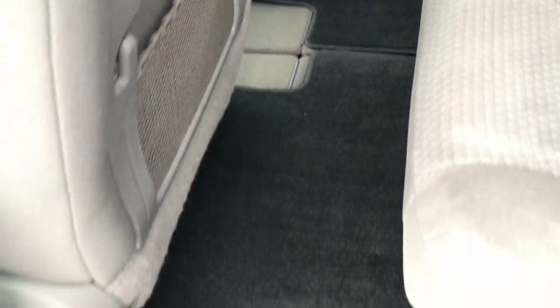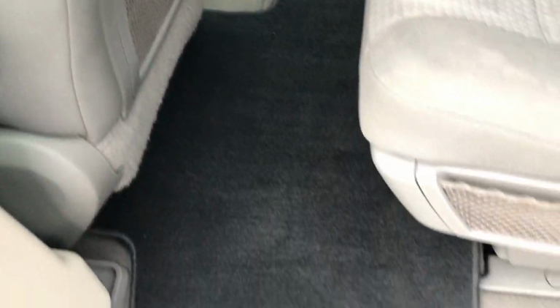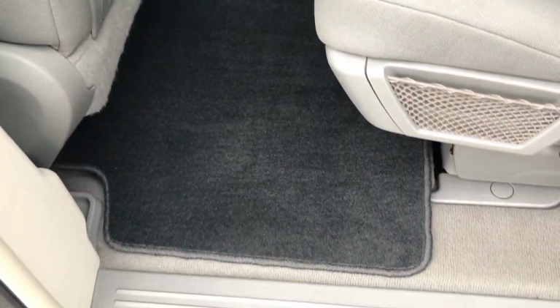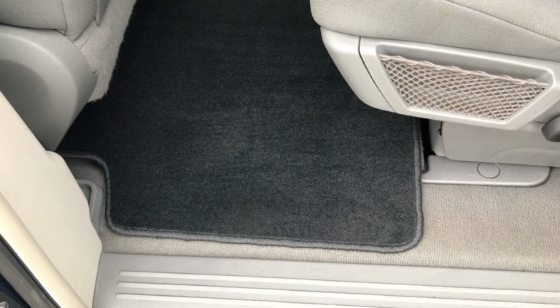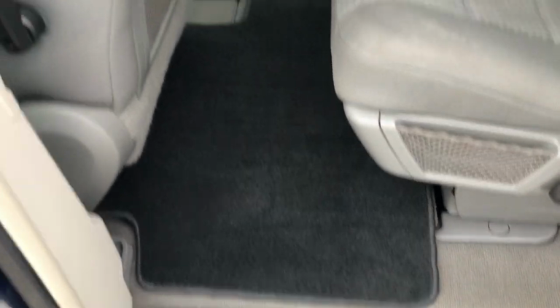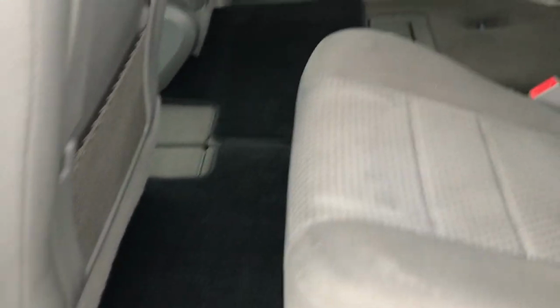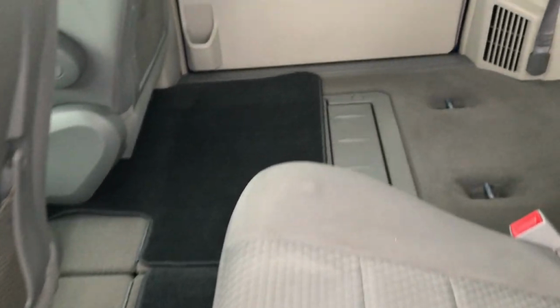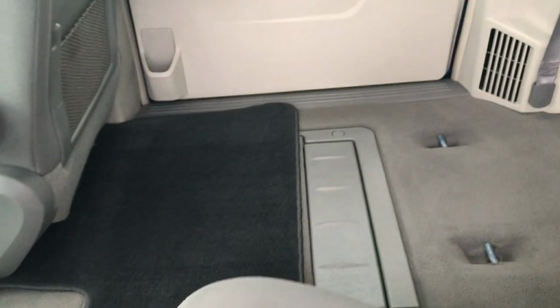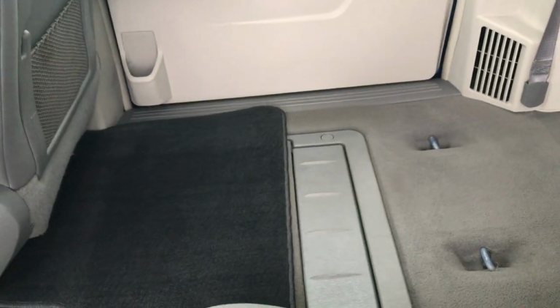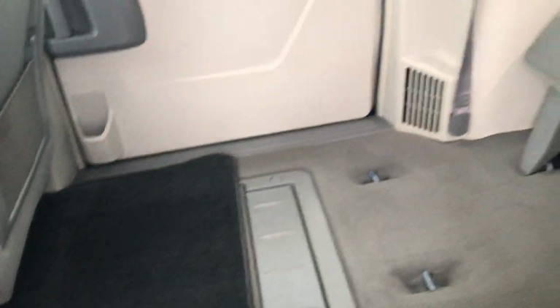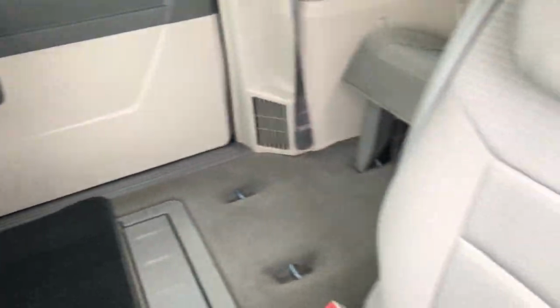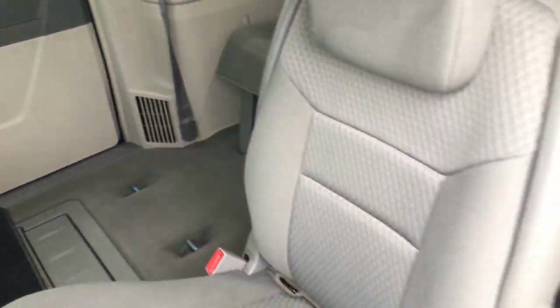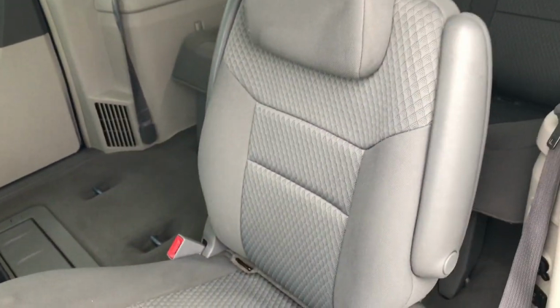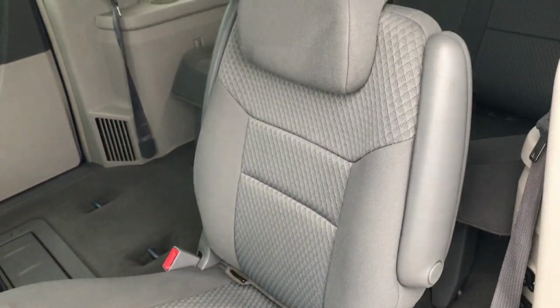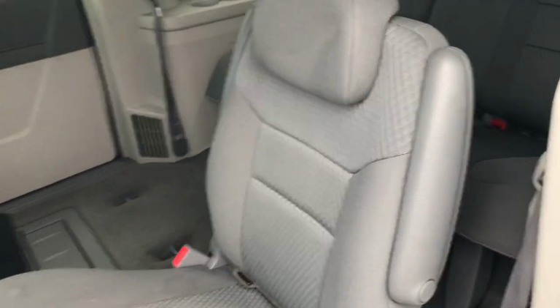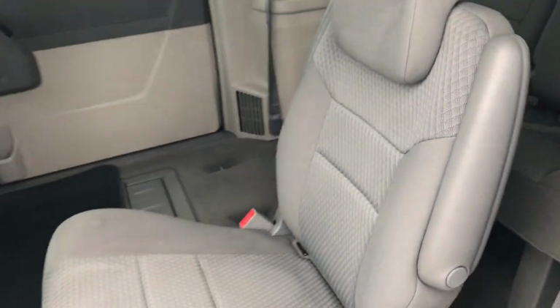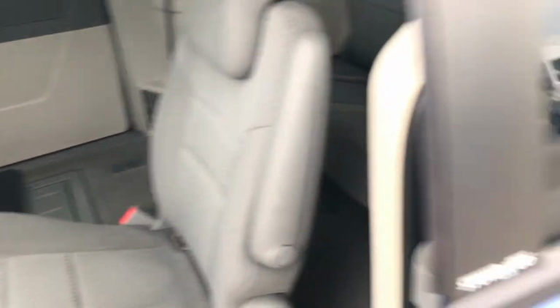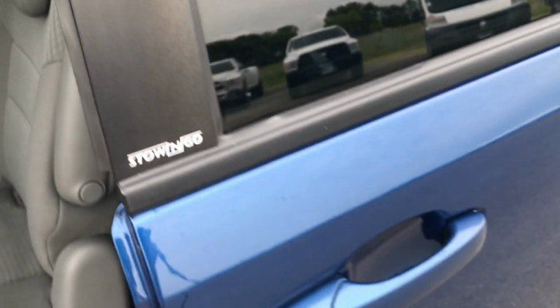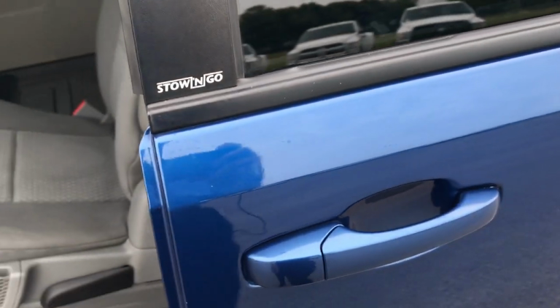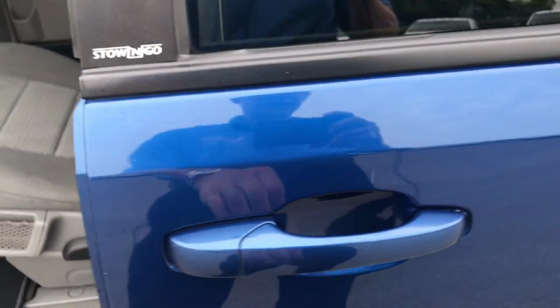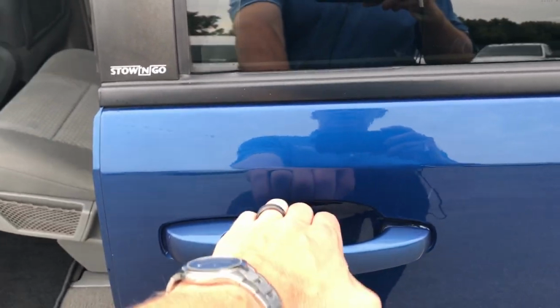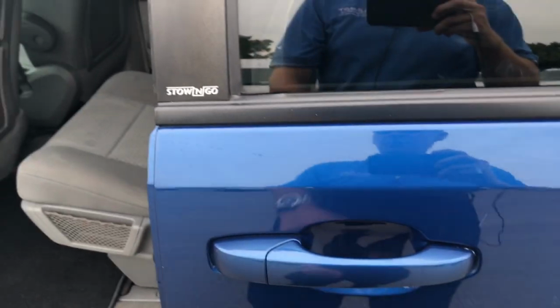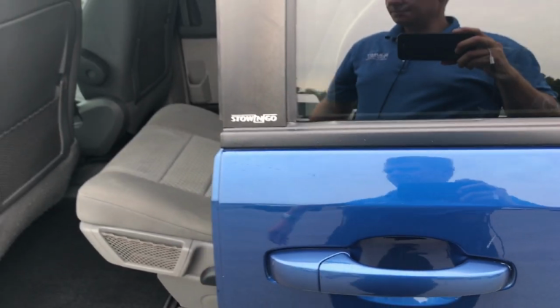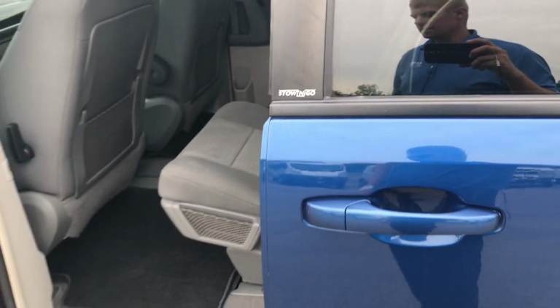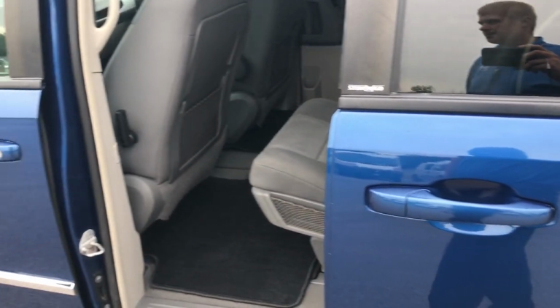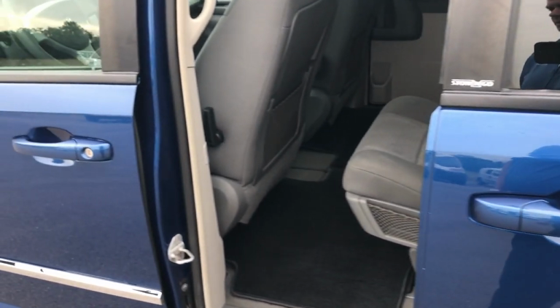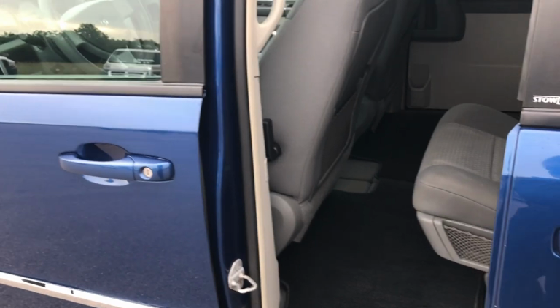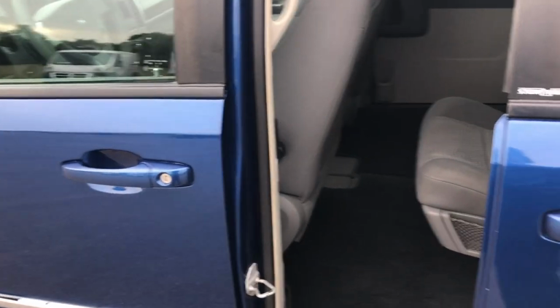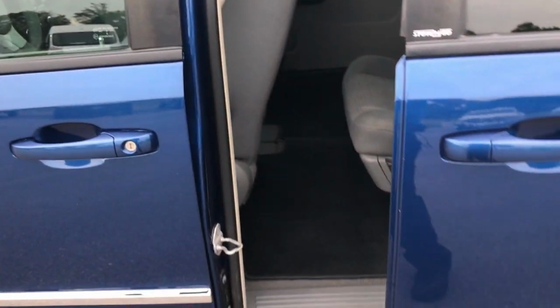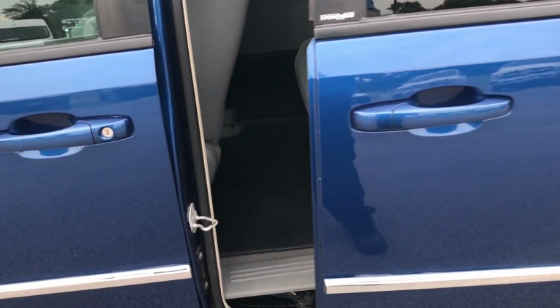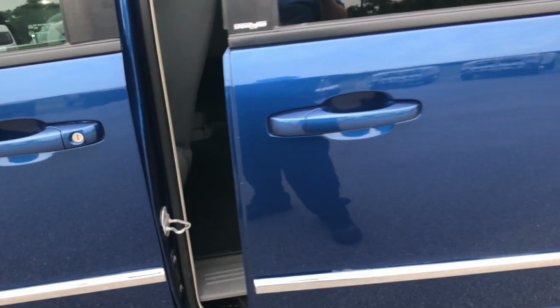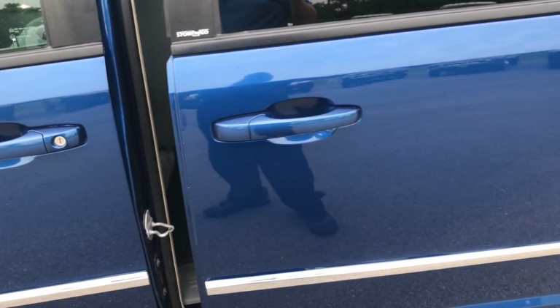These seats do fold flat into the floor, just like that one is, and when they're up that's how they look. To close the doors, you can just pull the handle right there — you can see it shuts nice and smoothly.